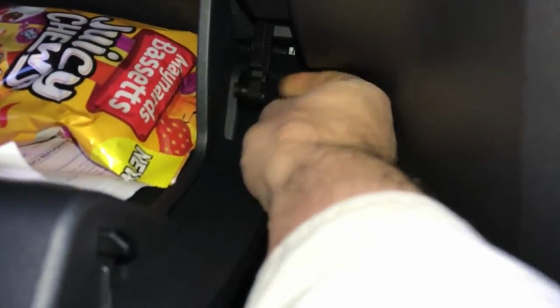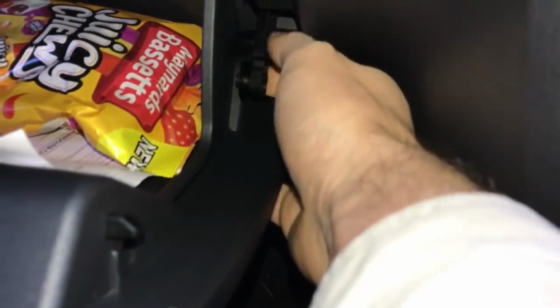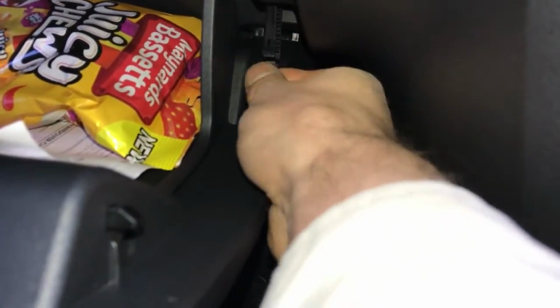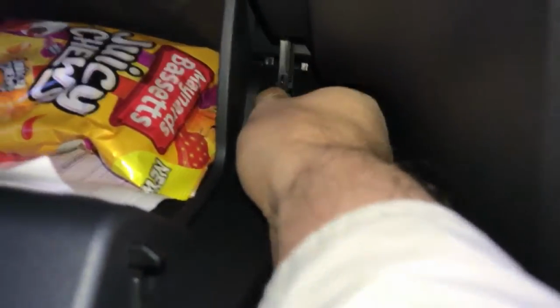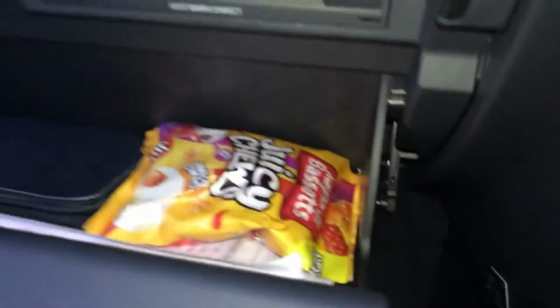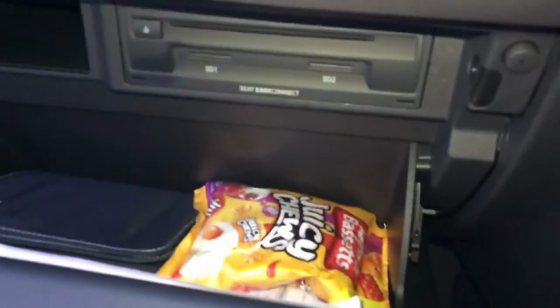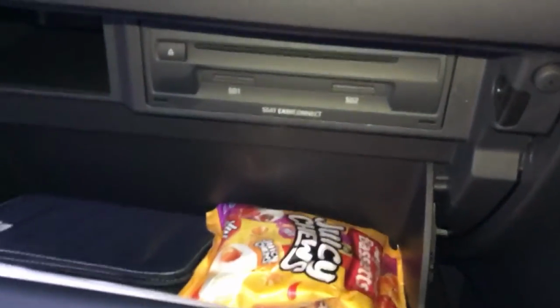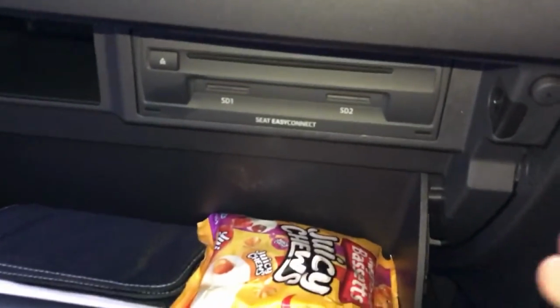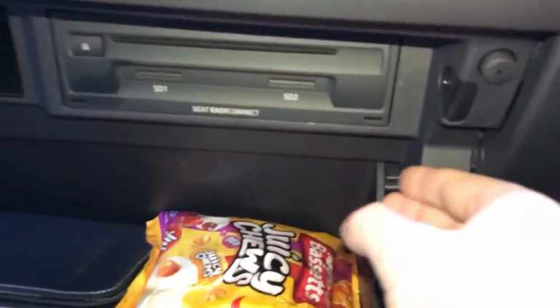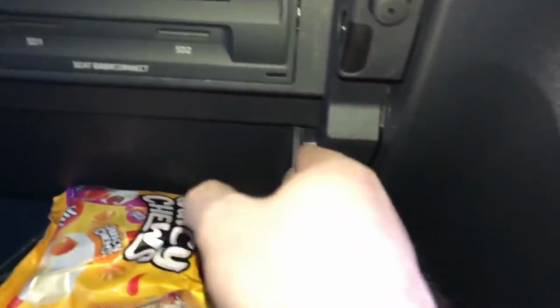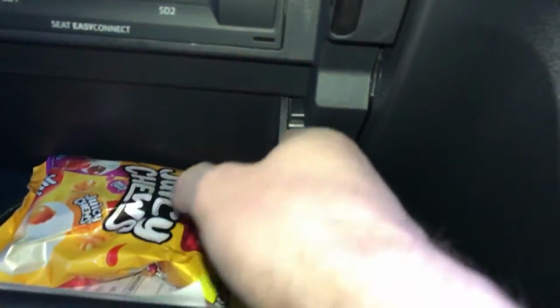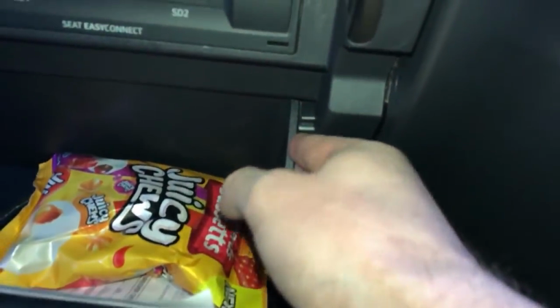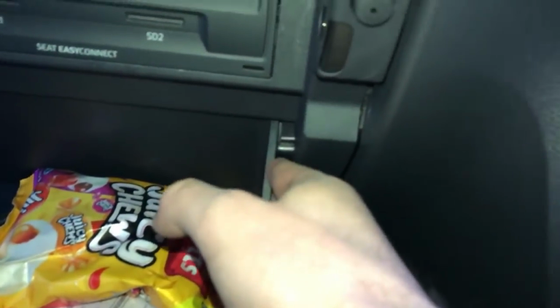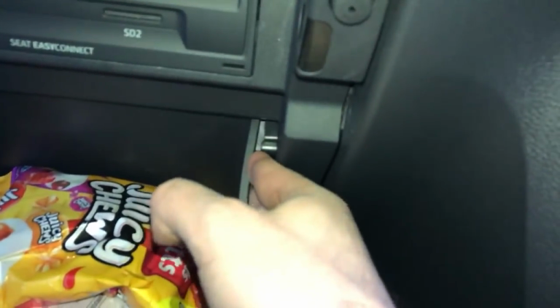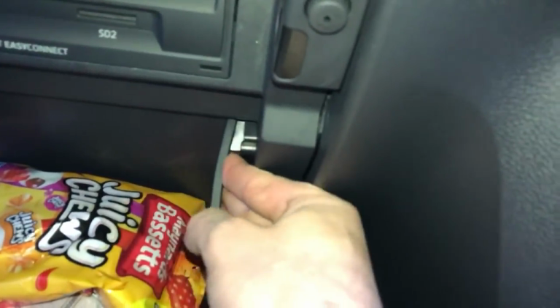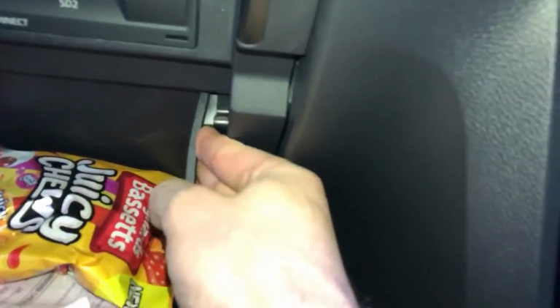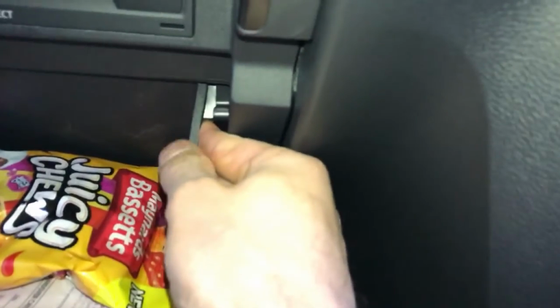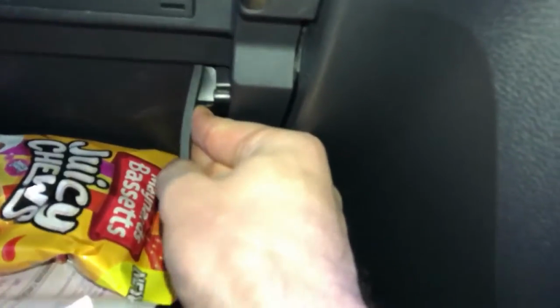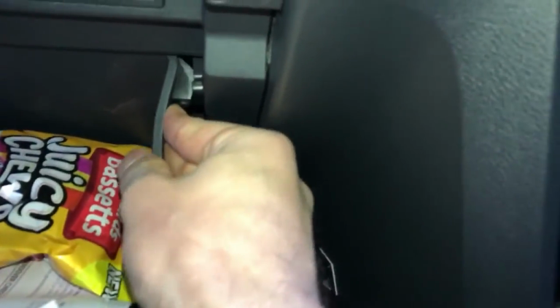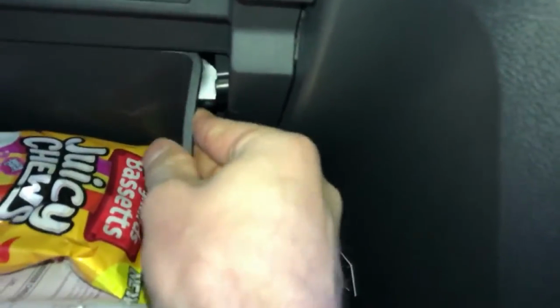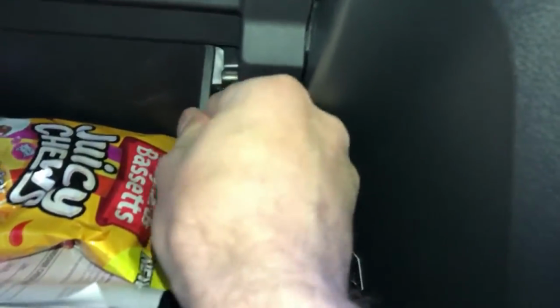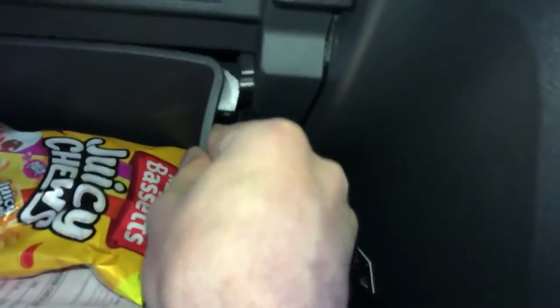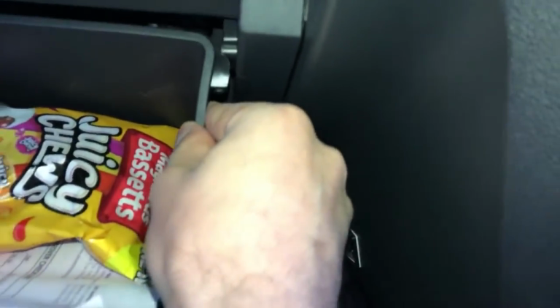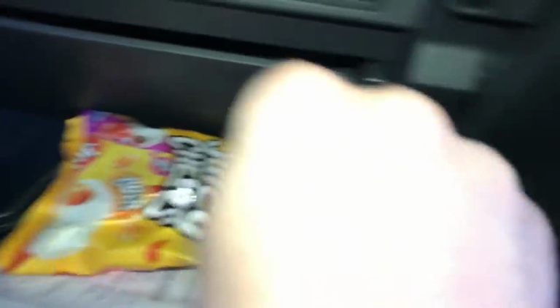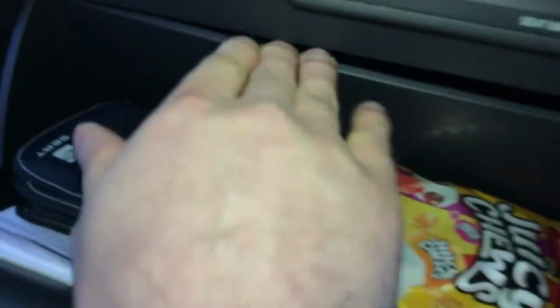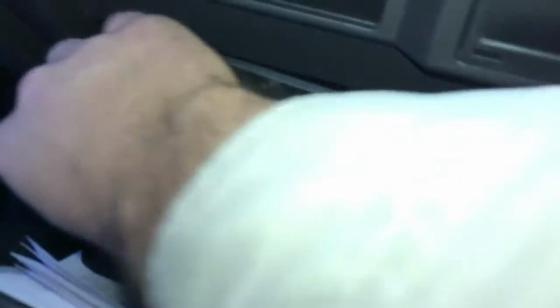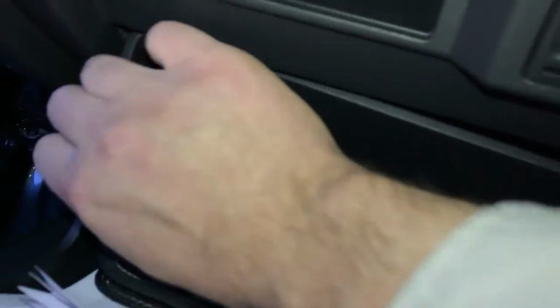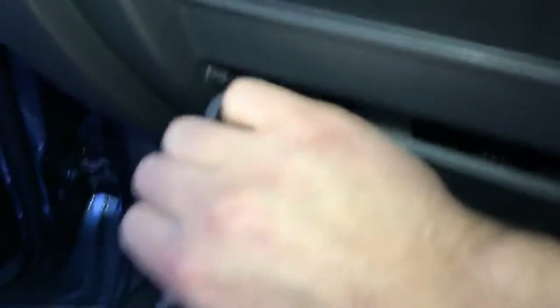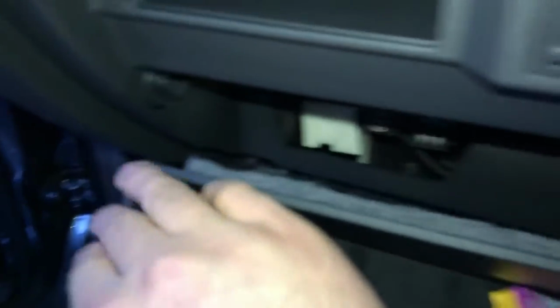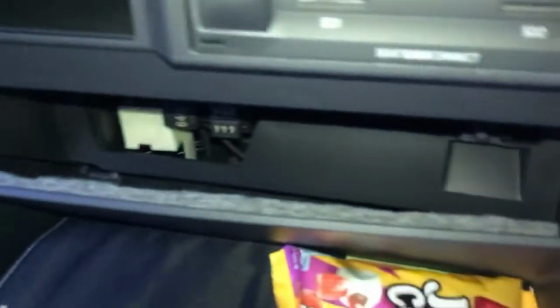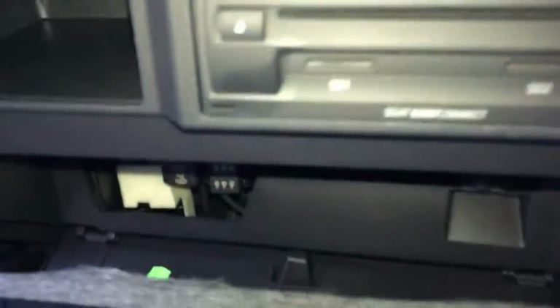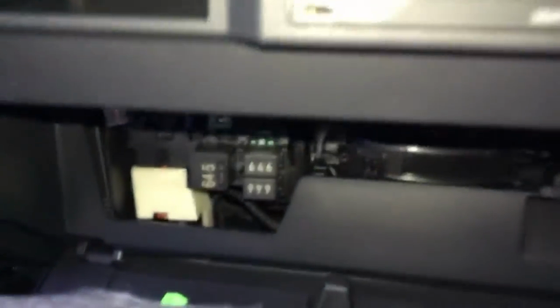The next tricky part is actually to get the glove box out. It's just a case of pinching it — get one side free and then the other side. There you go.